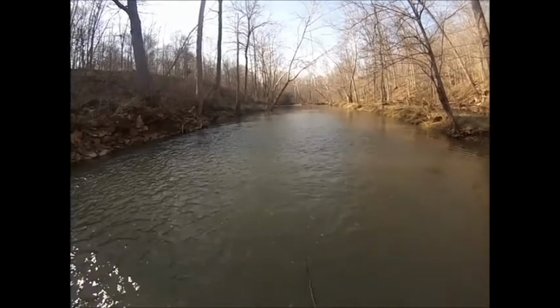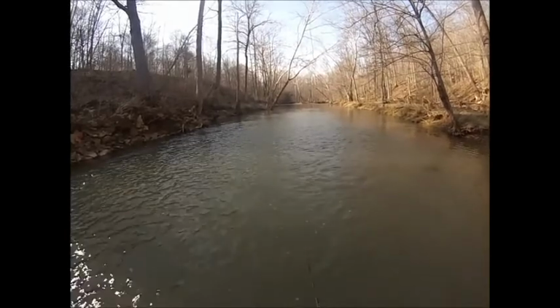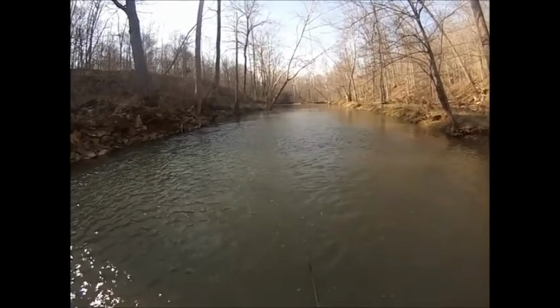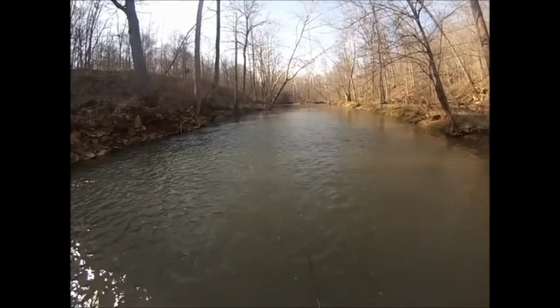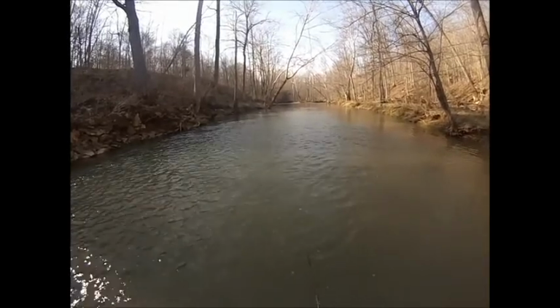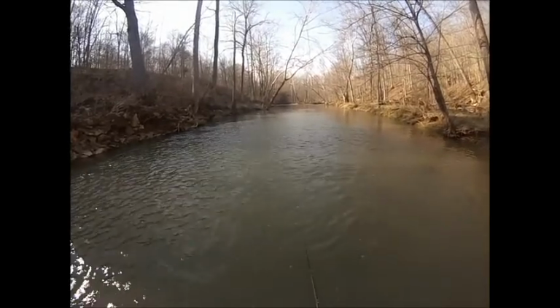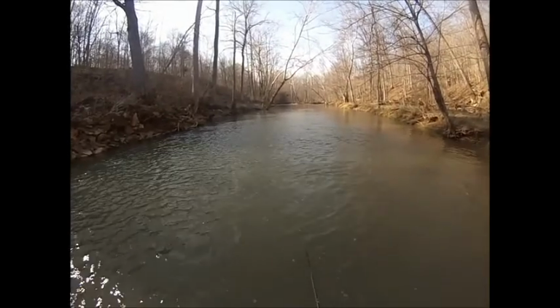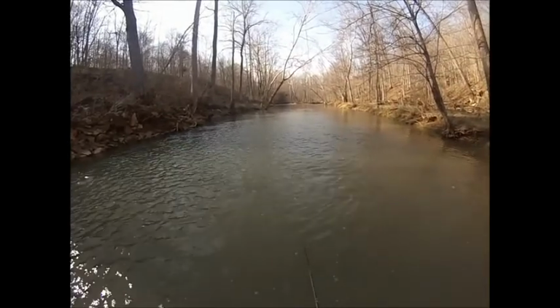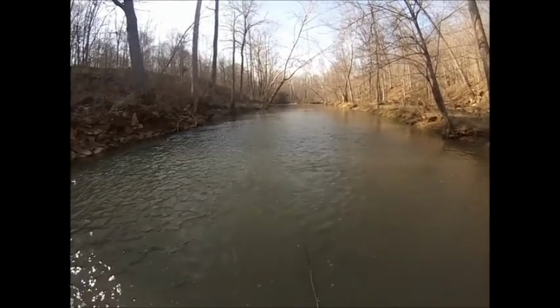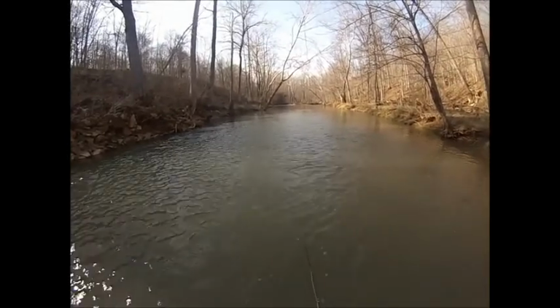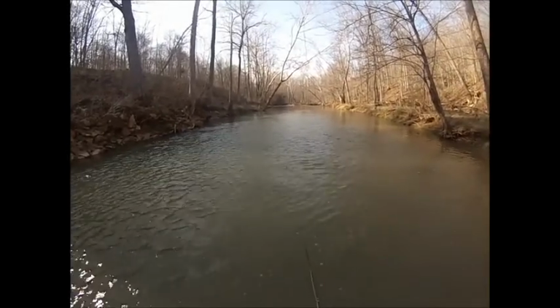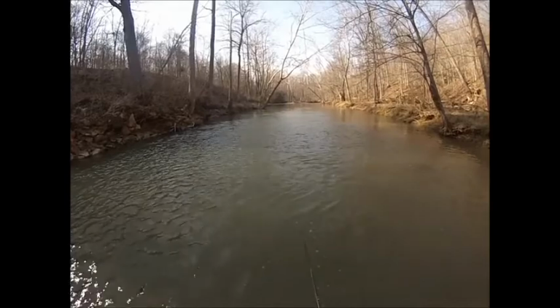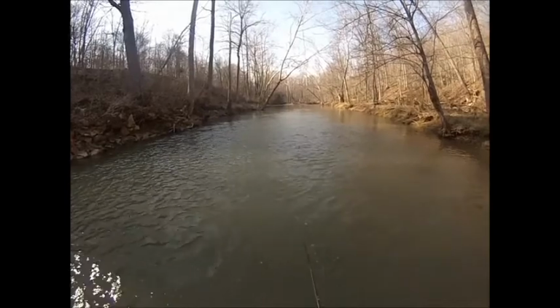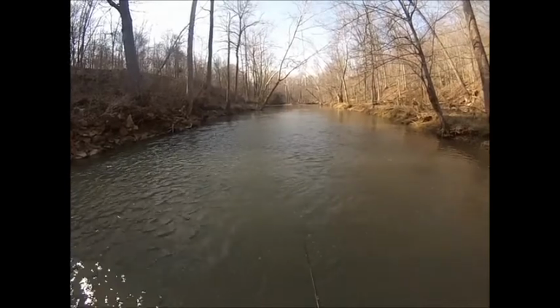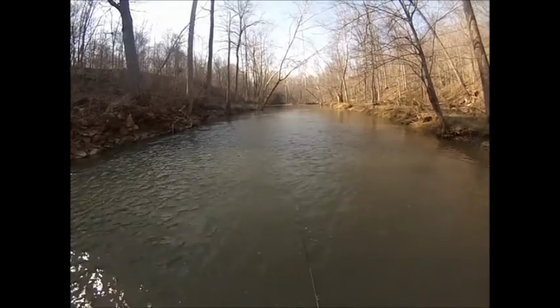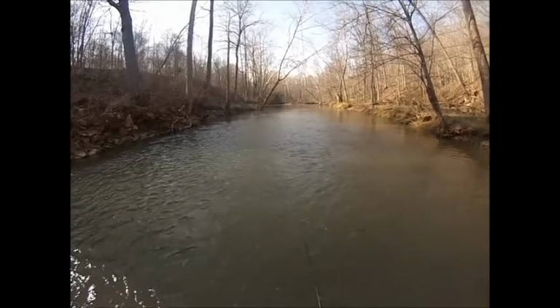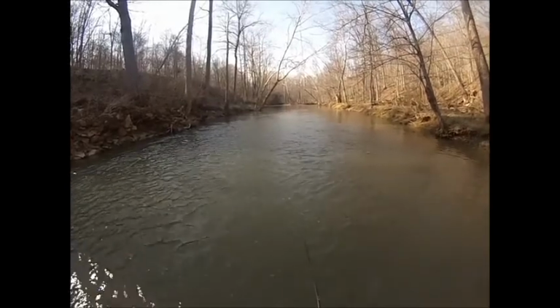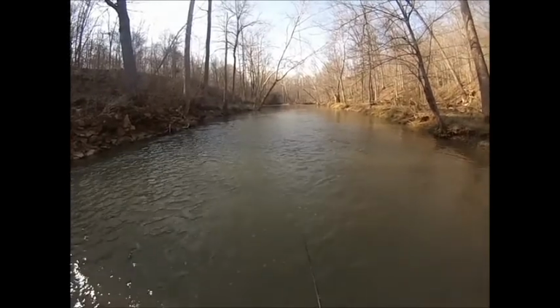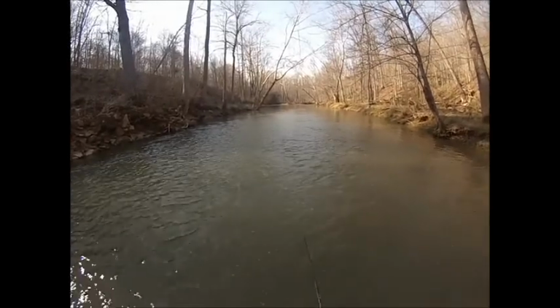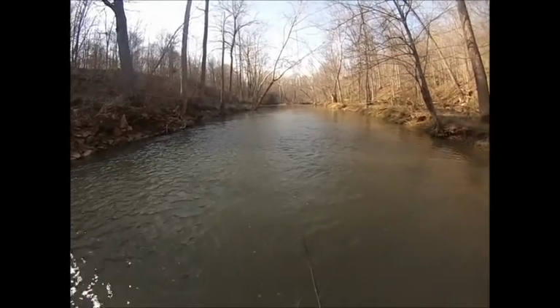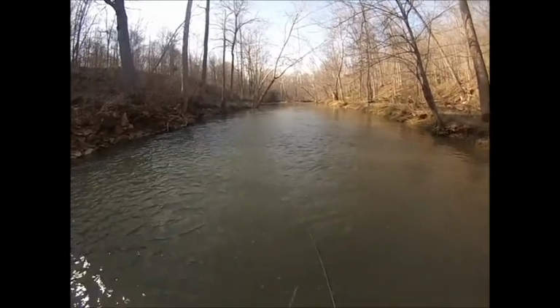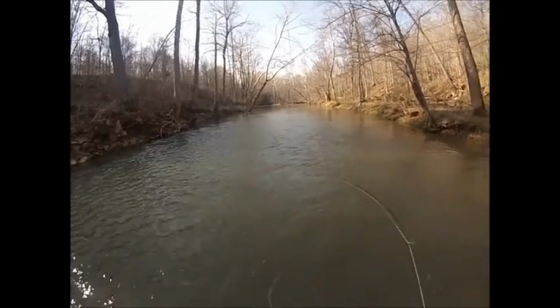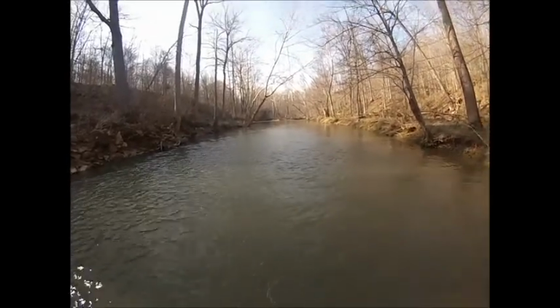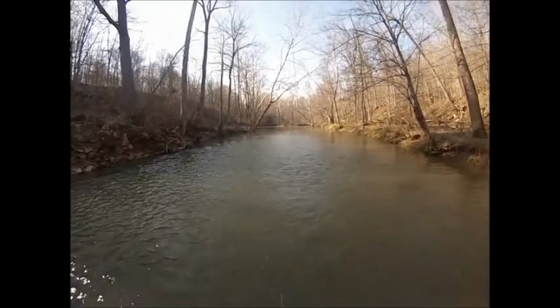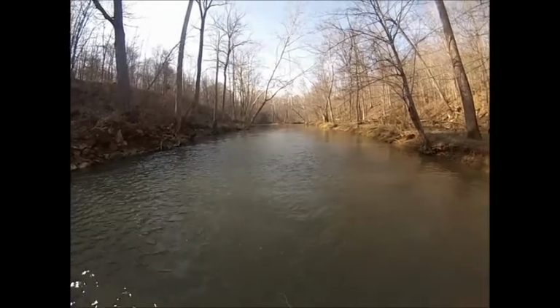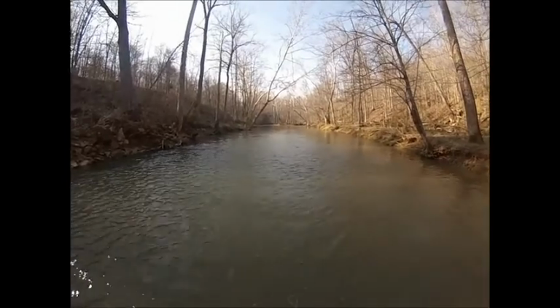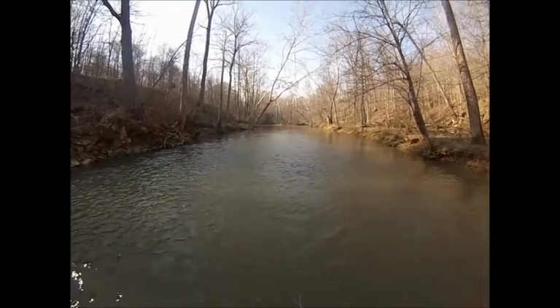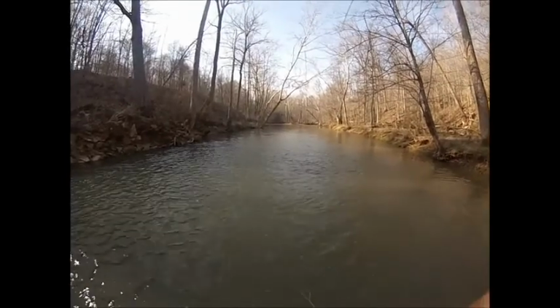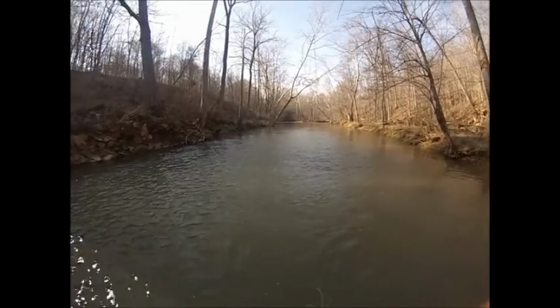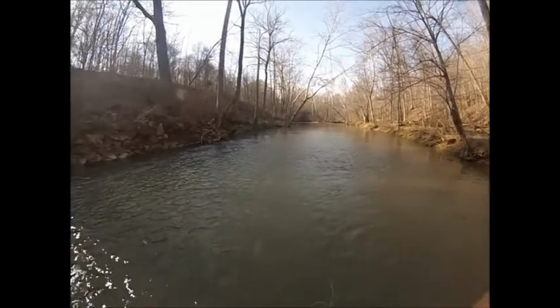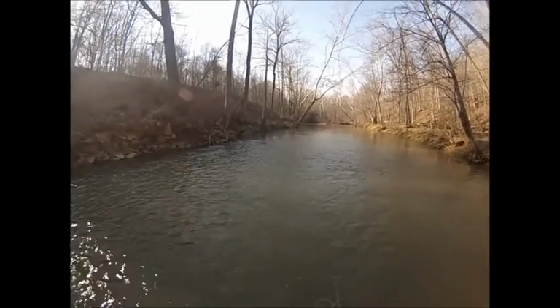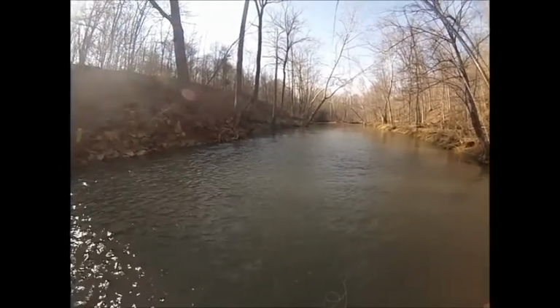I'm fishing it kind of parallel, right down the middle of the stream, using a sink tip line — had to let the line get down obviously.